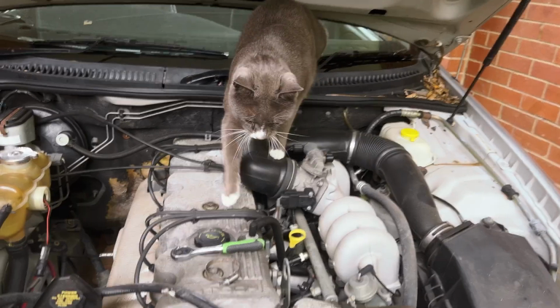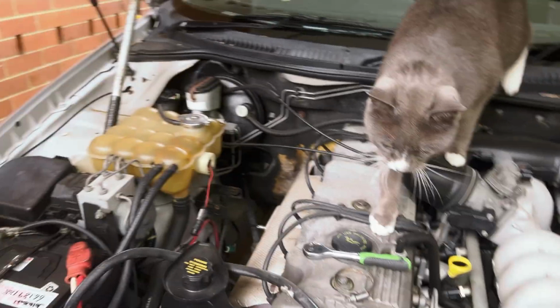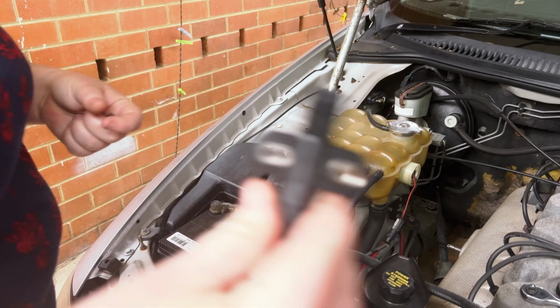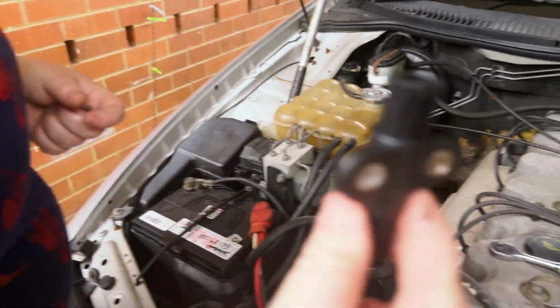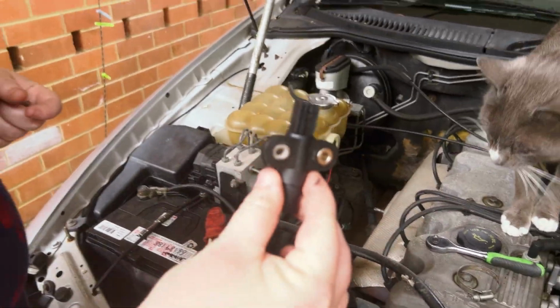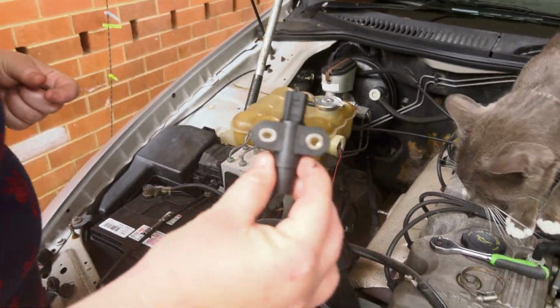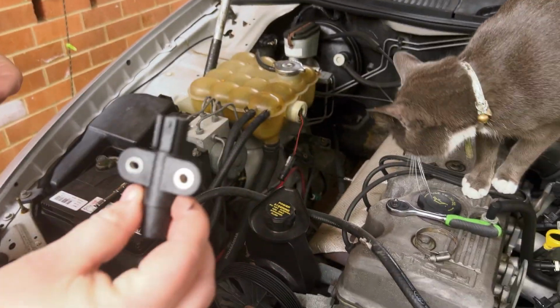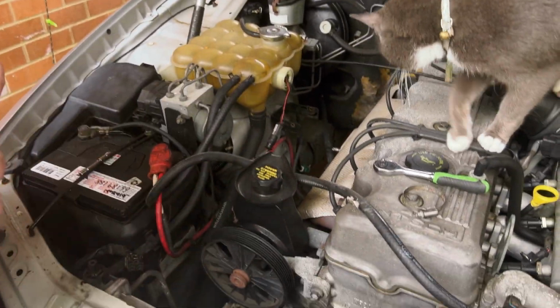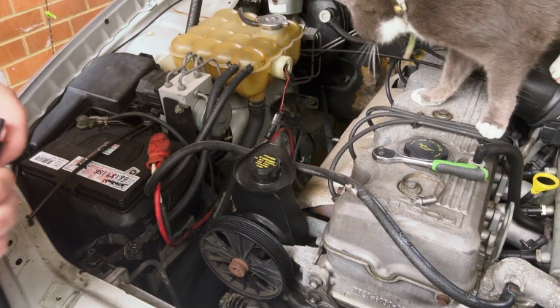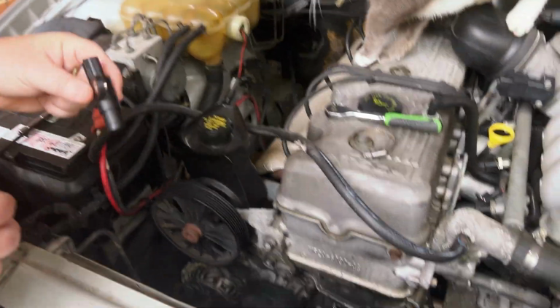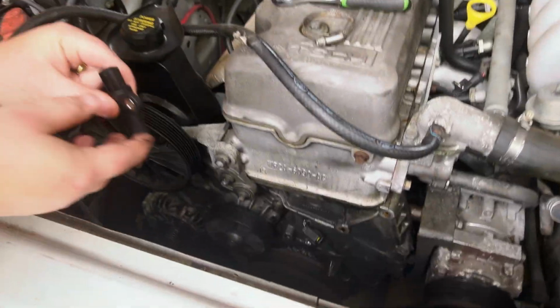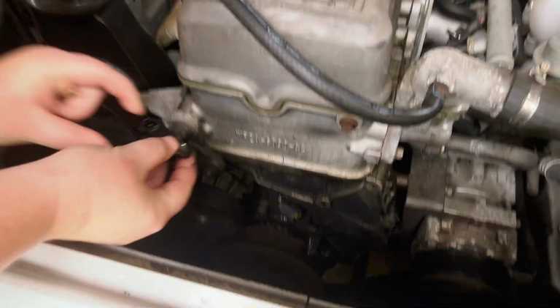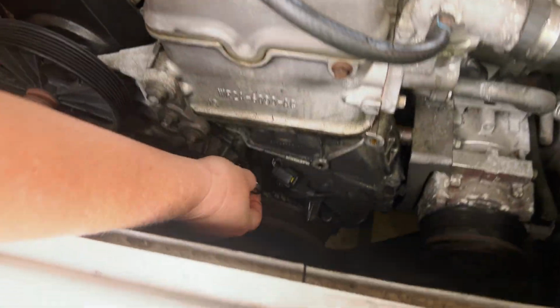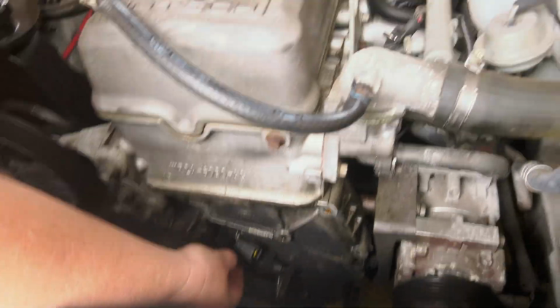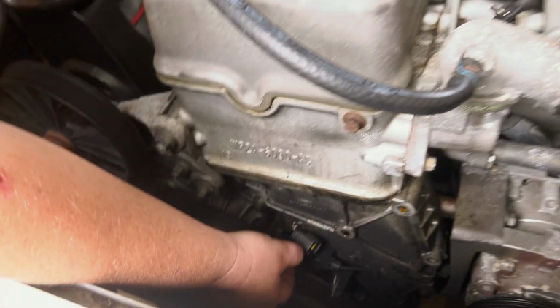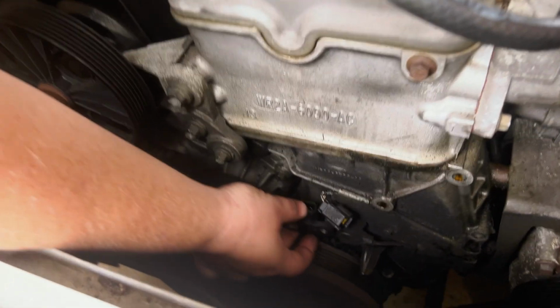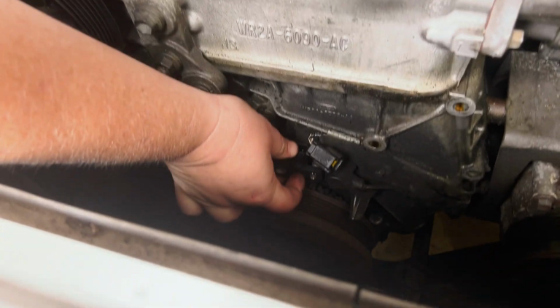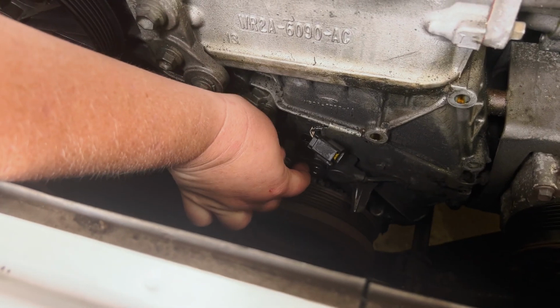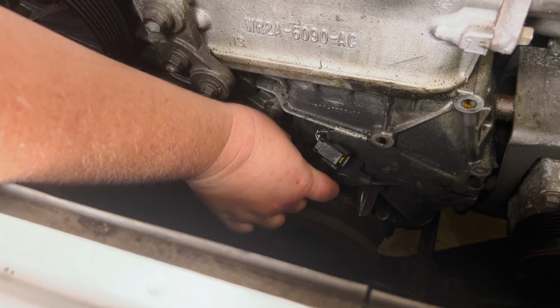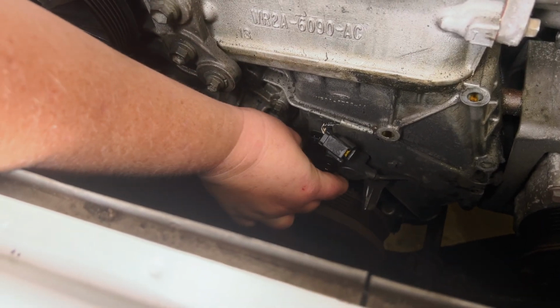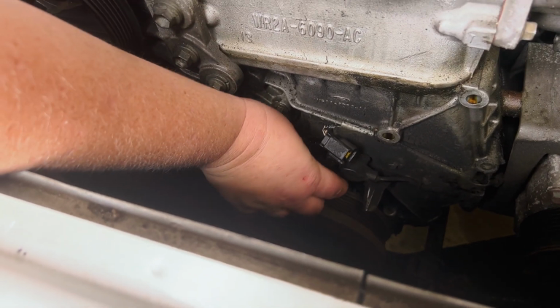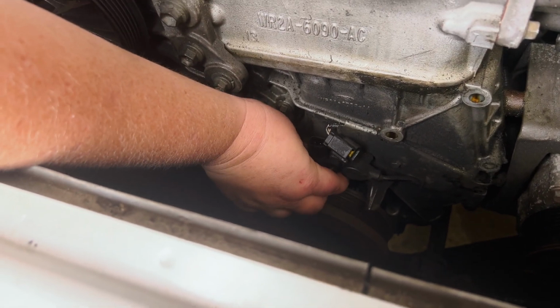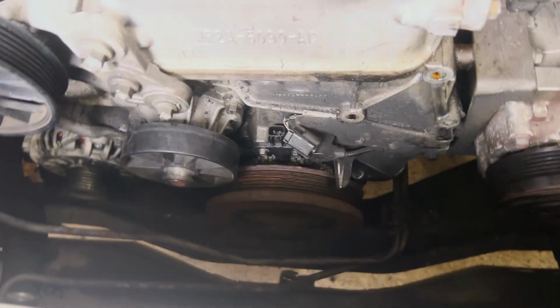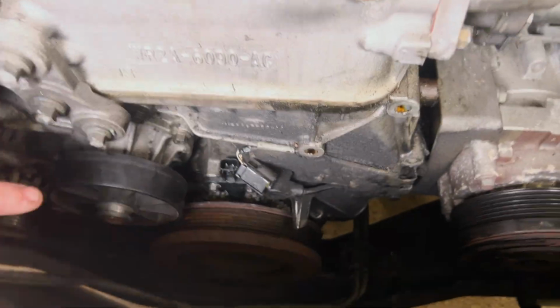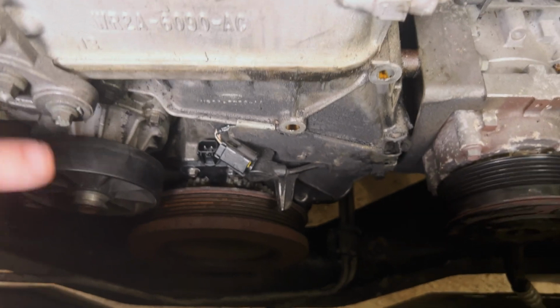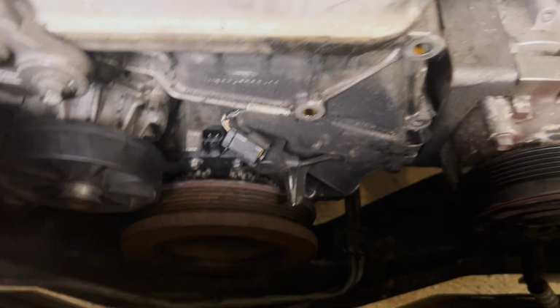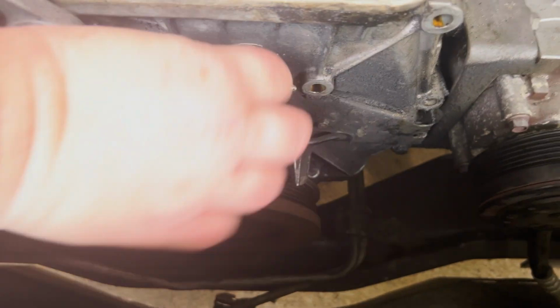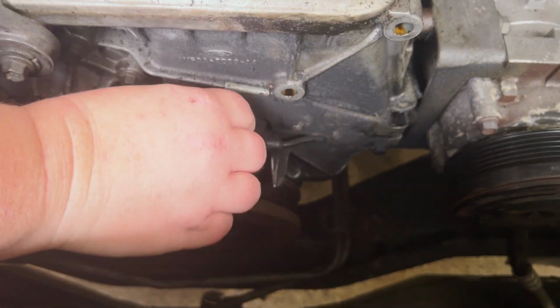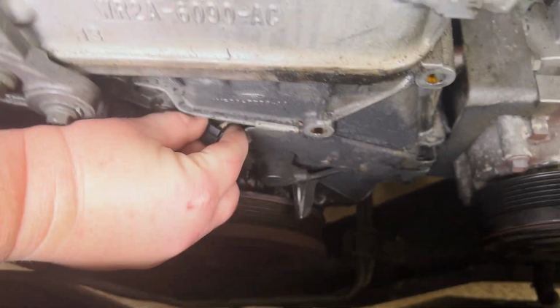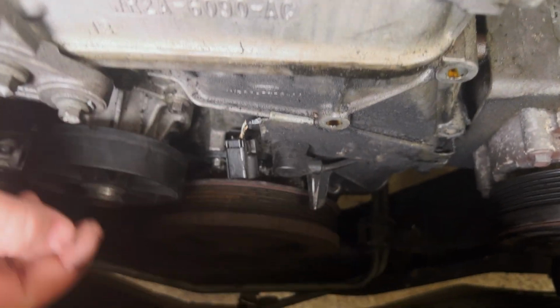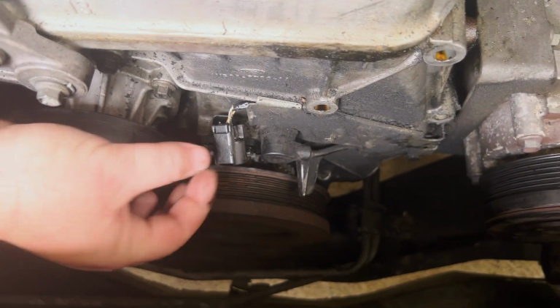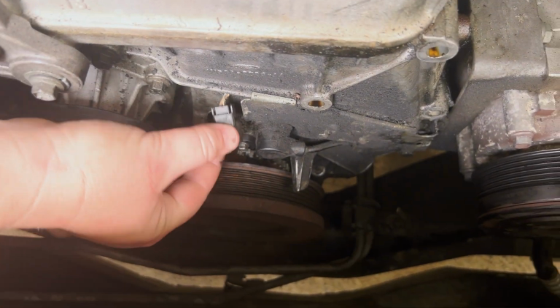Putting the new one in is just a reversal of taking the old one out. Once you get both bolts in, all you have to do is just plug it in.